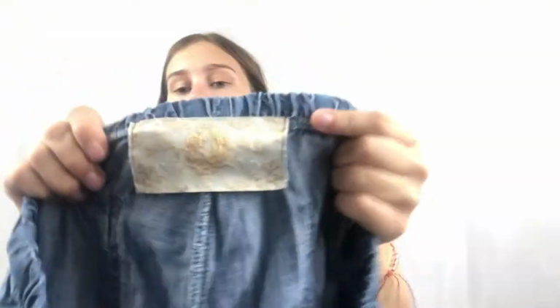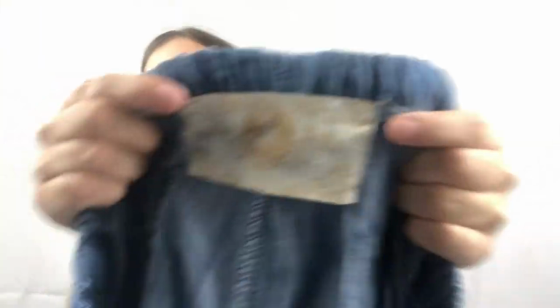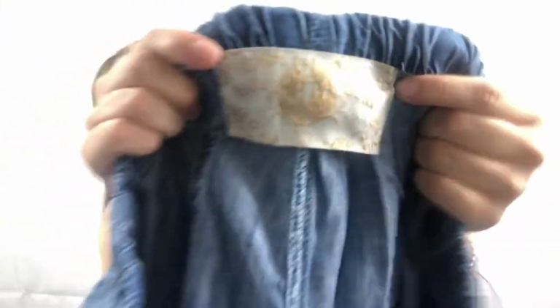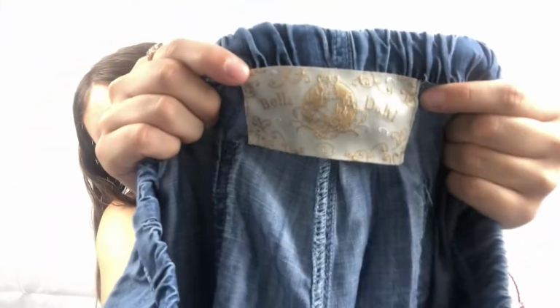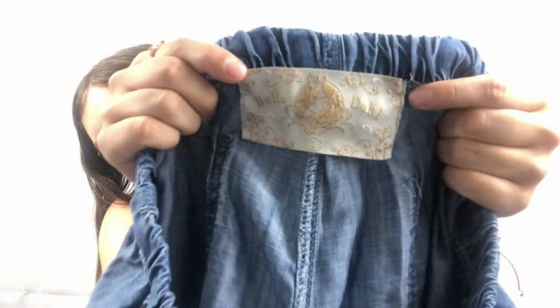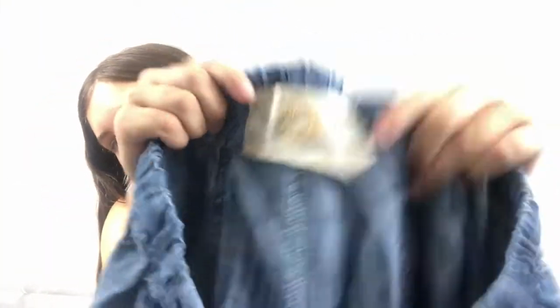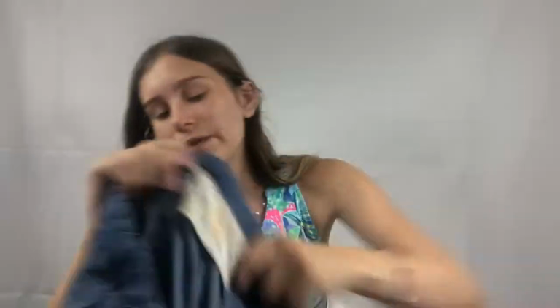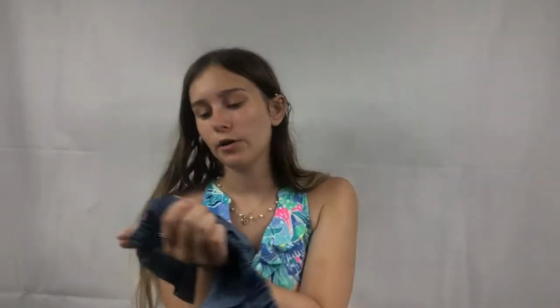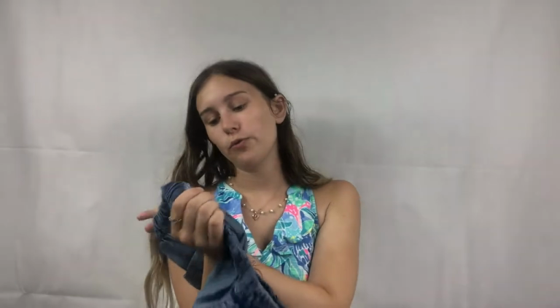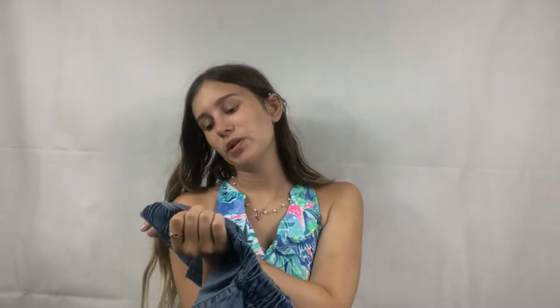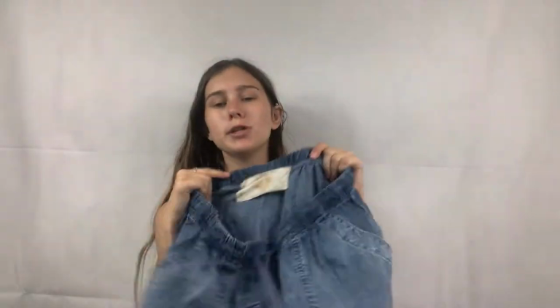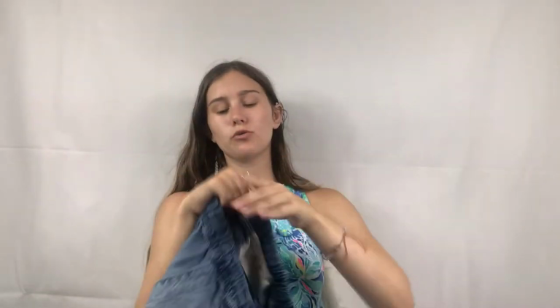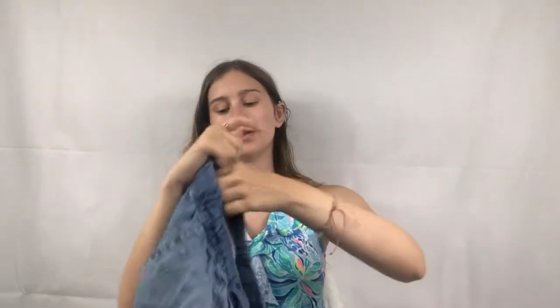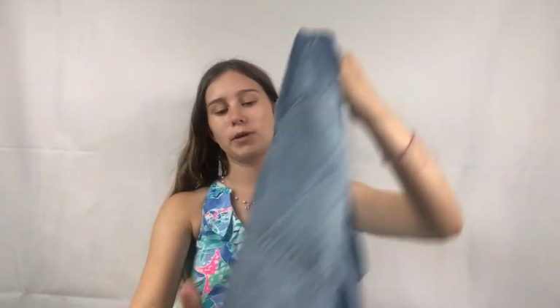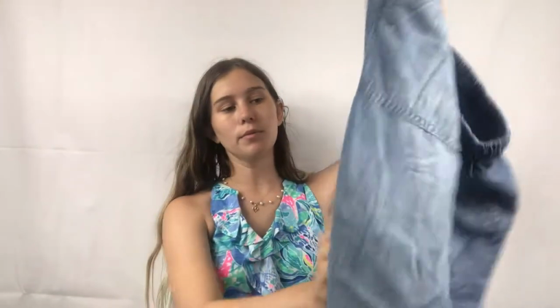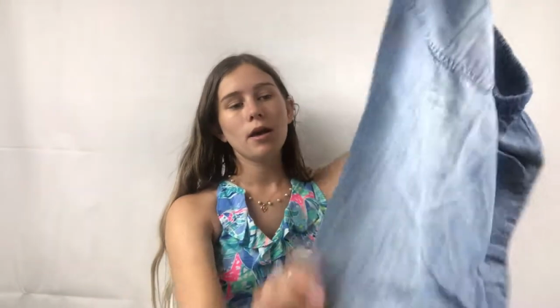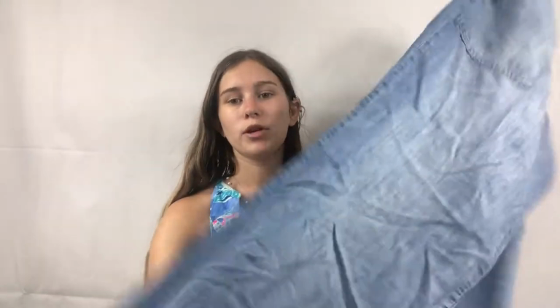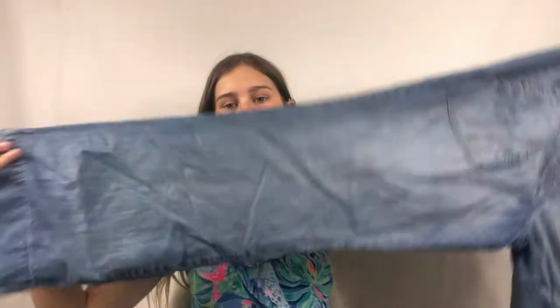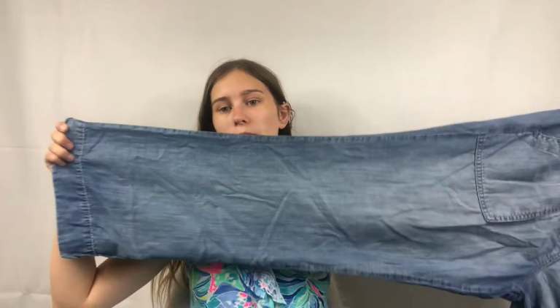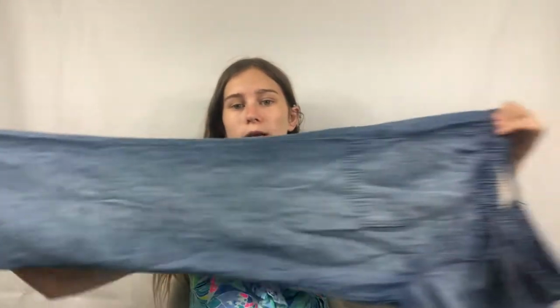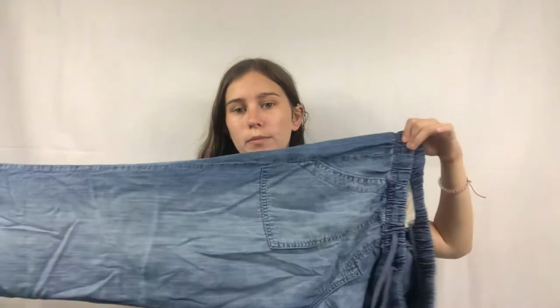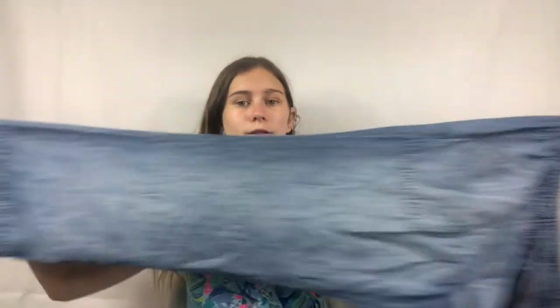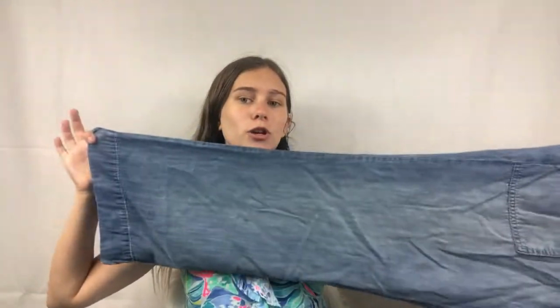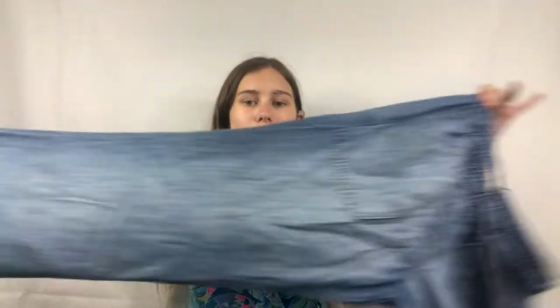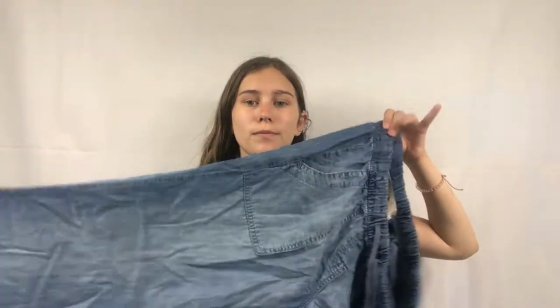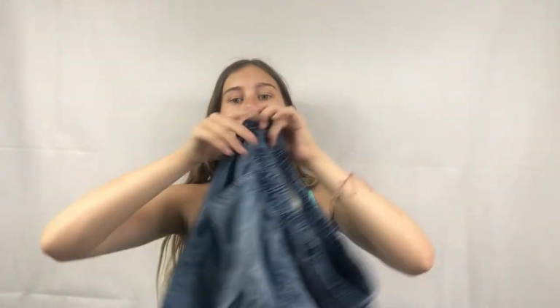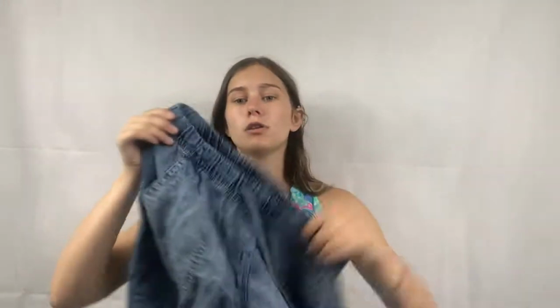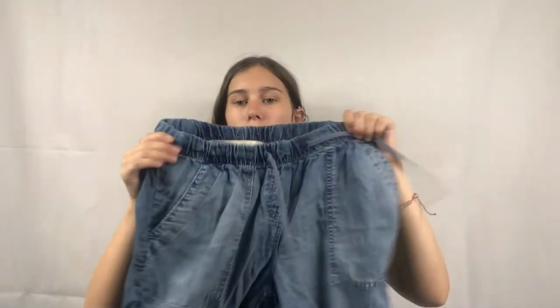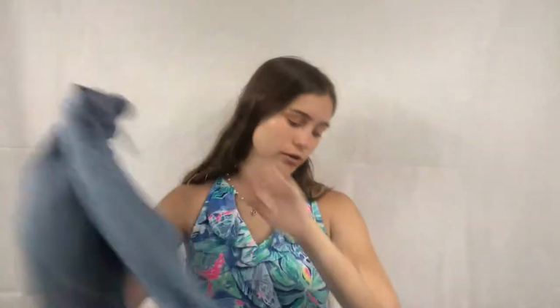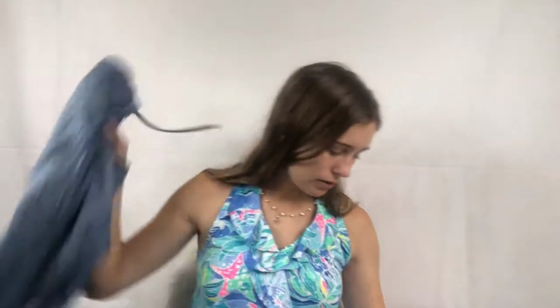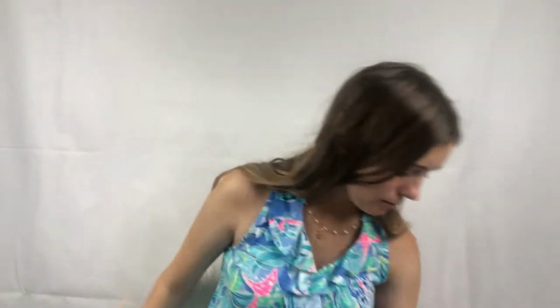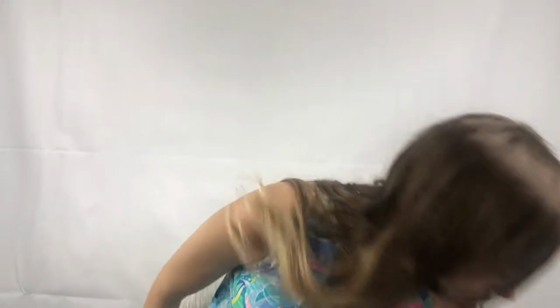Next item is by the brand Bella Doll — I've never heard of it, but the label looked cool so I picked it up. They're chambray pants with a drawstring, cute and boho, so I thought that would be good.